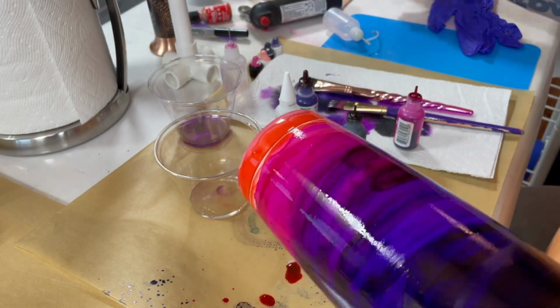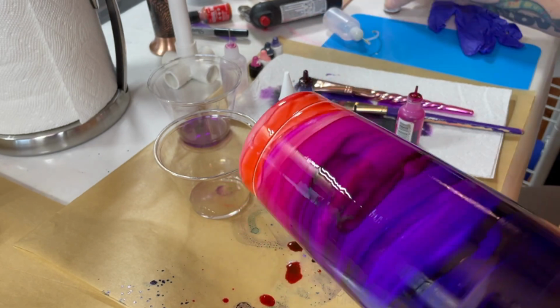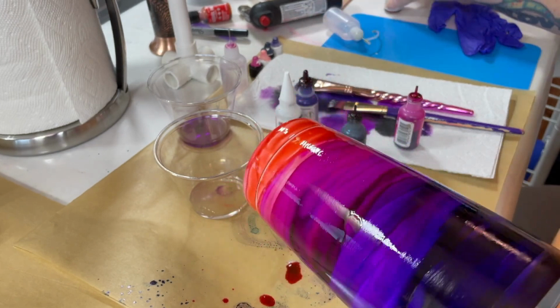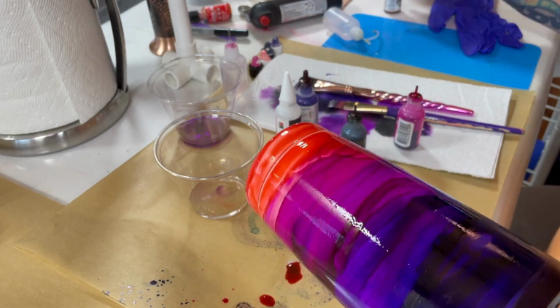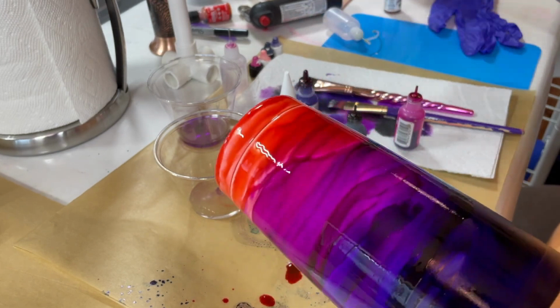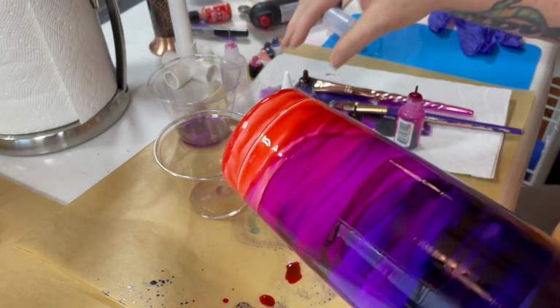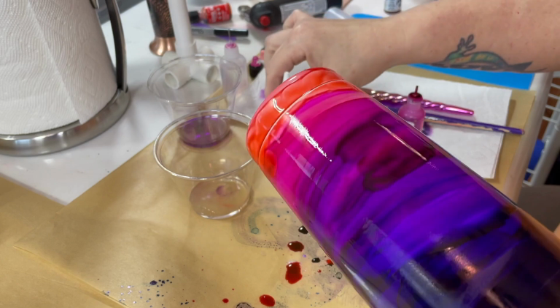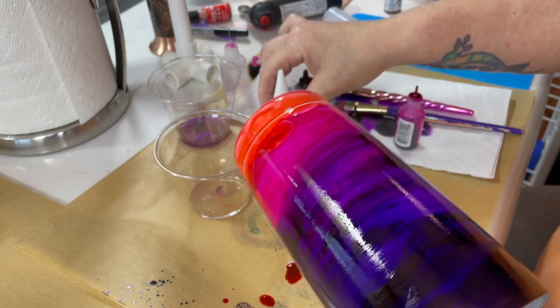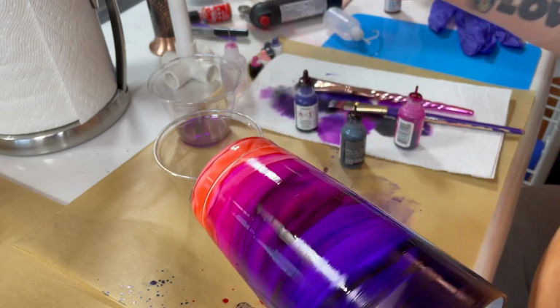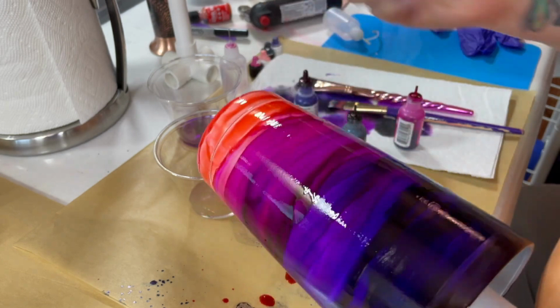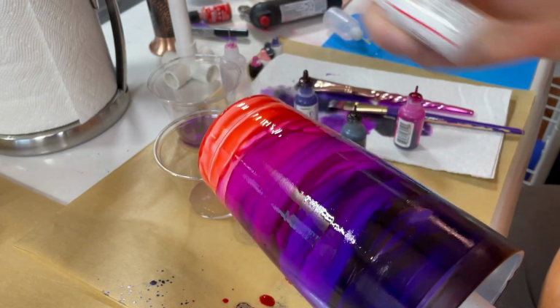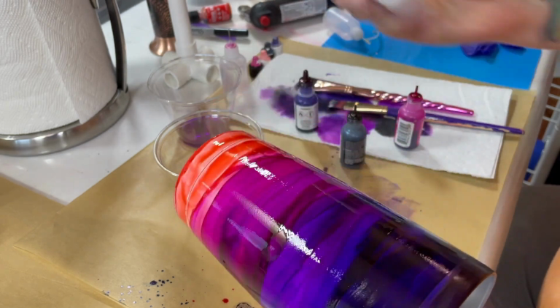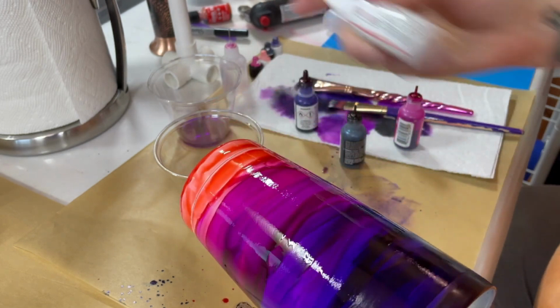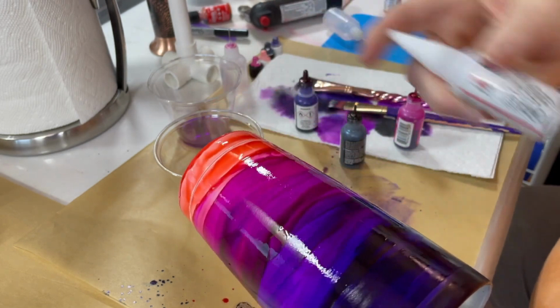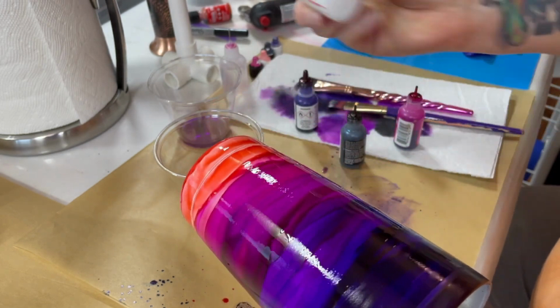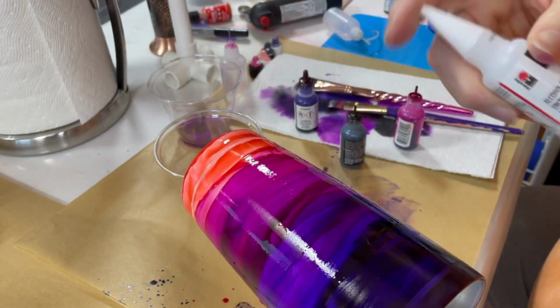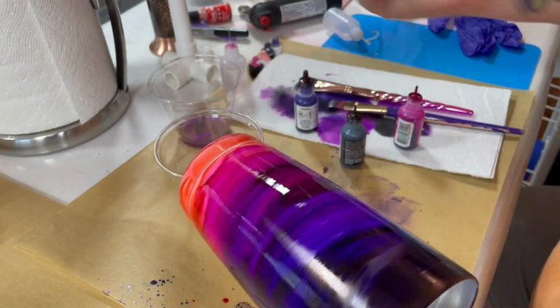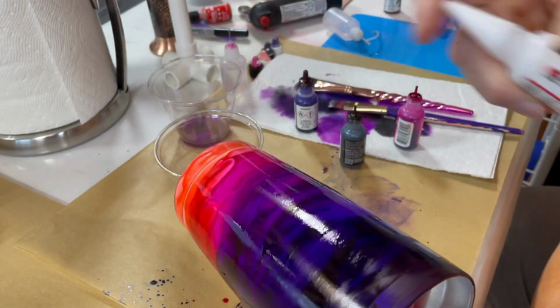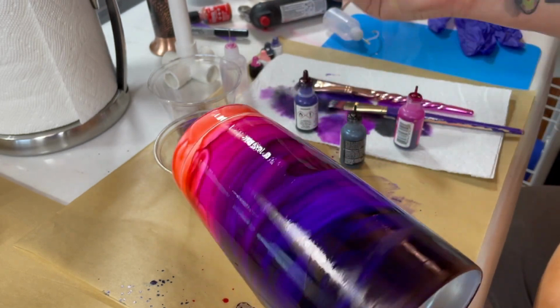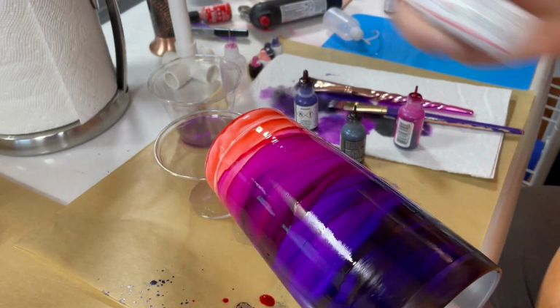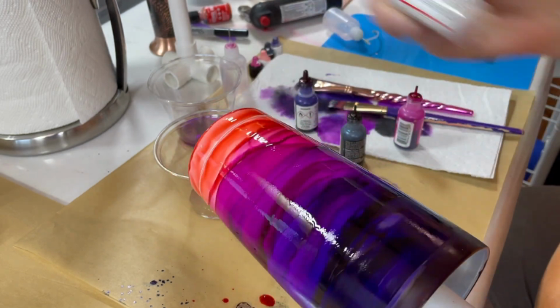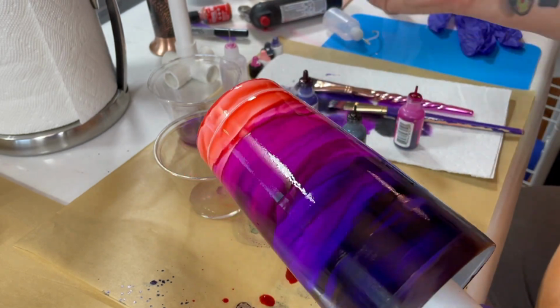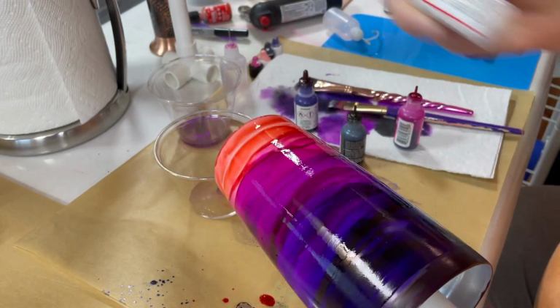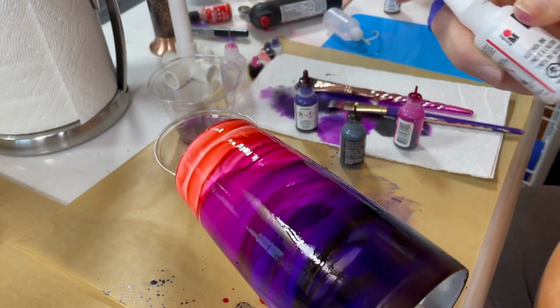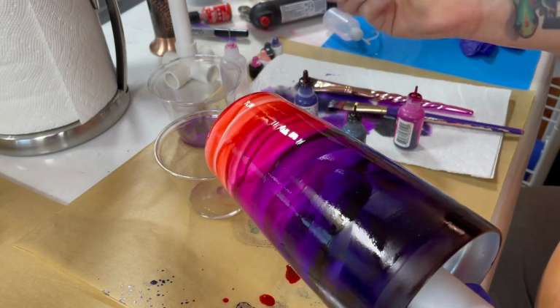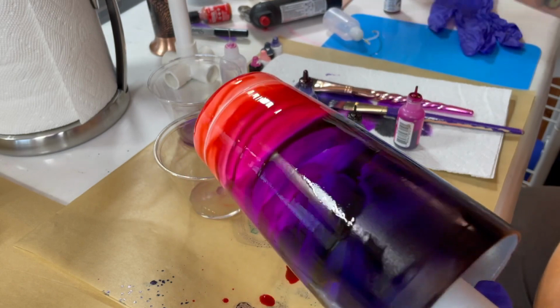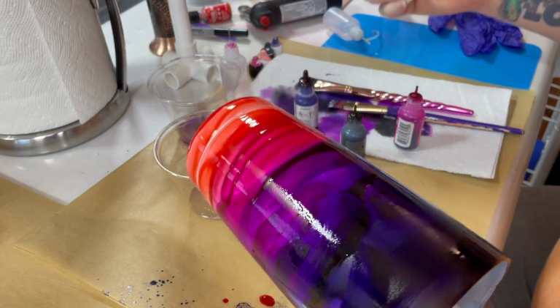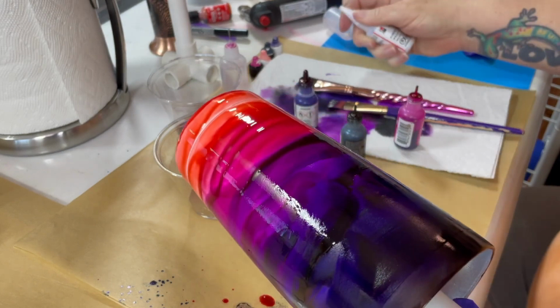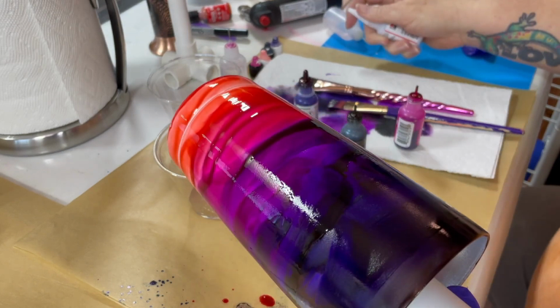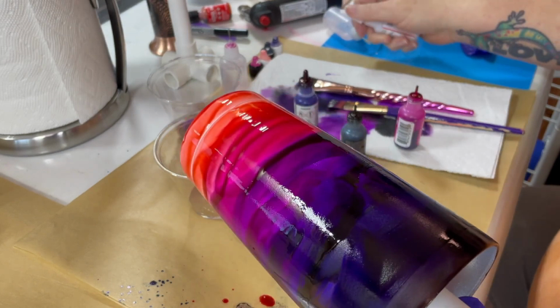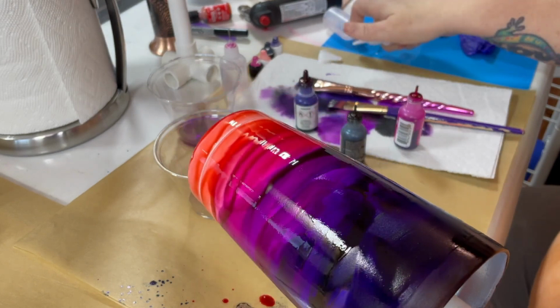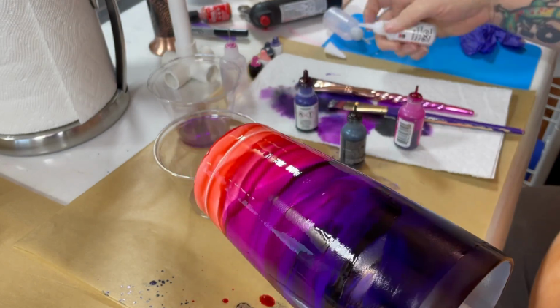I didn't do any of the rainbow! Okay, so for the rainbow — make sure you shake it up really, really well. You want to hear that ball rolling.